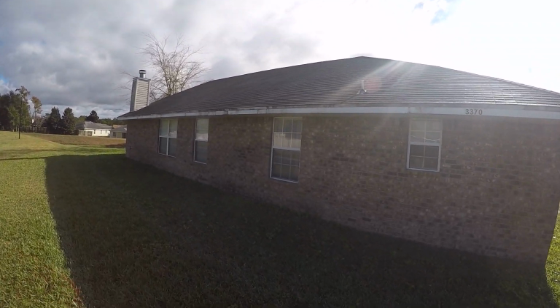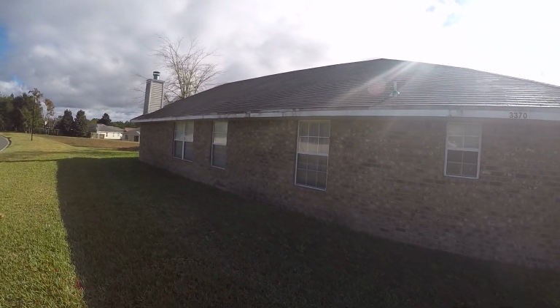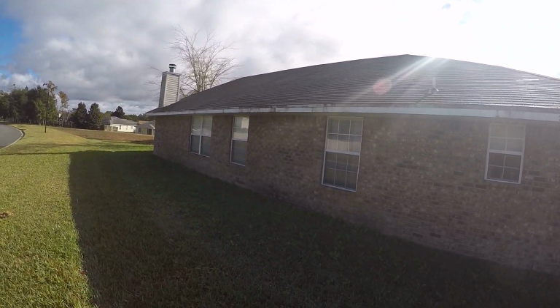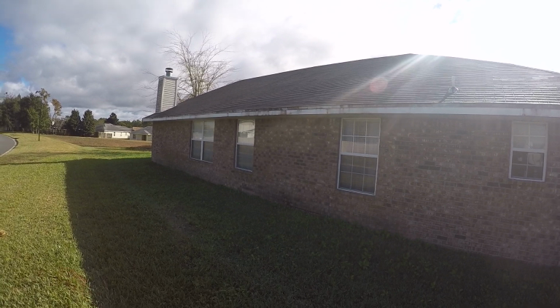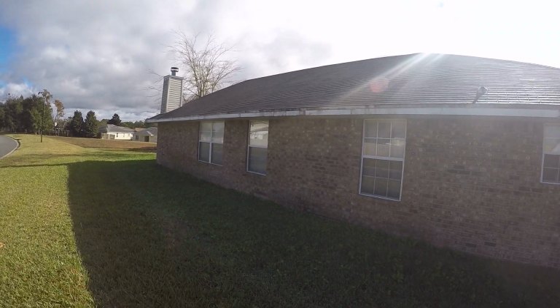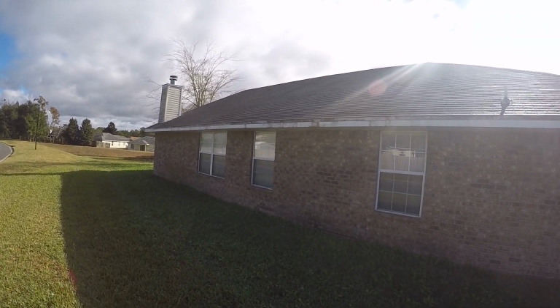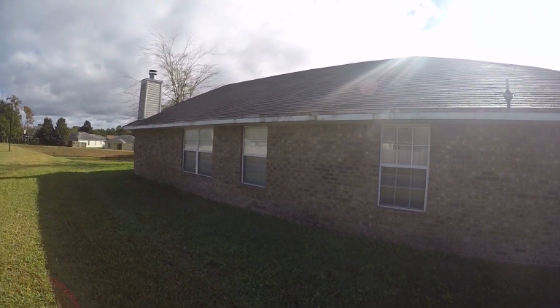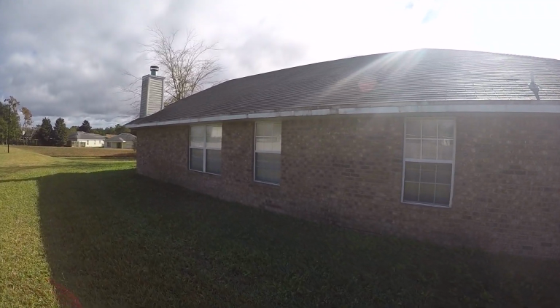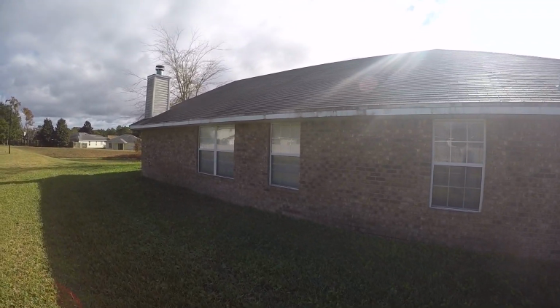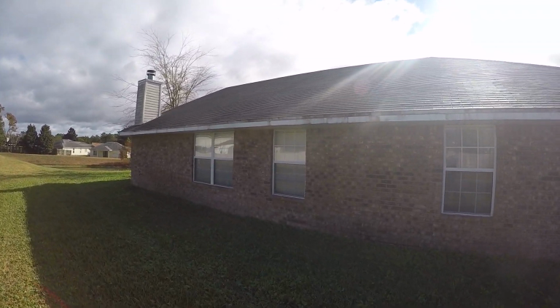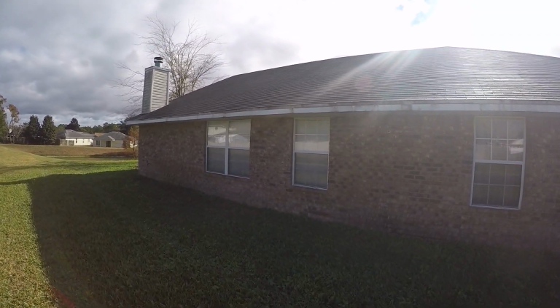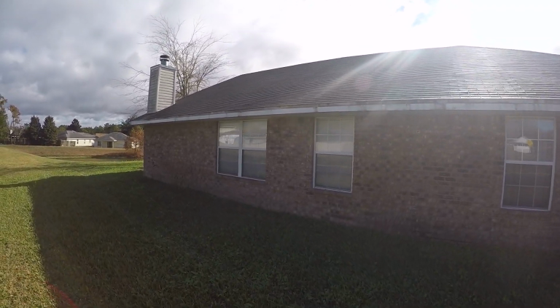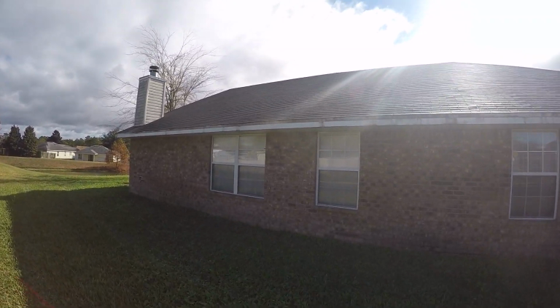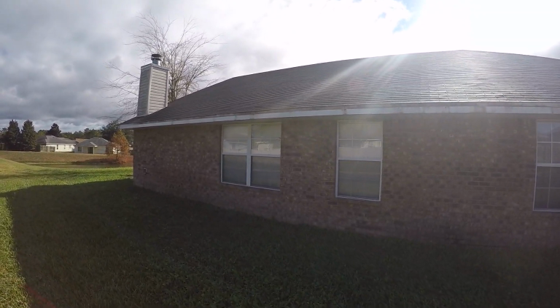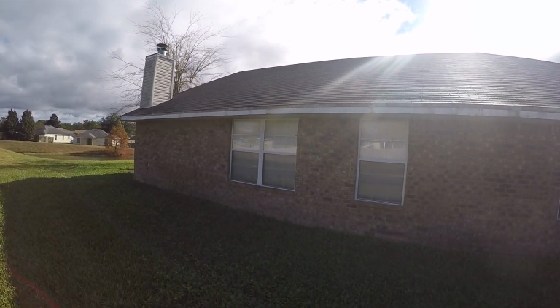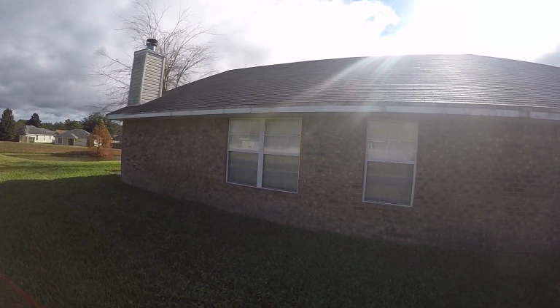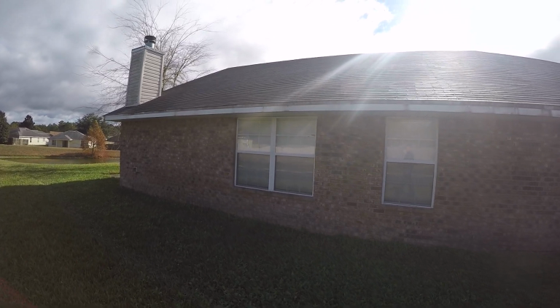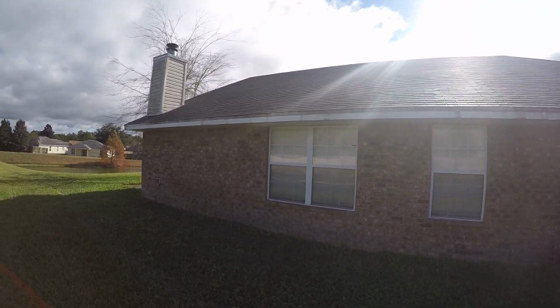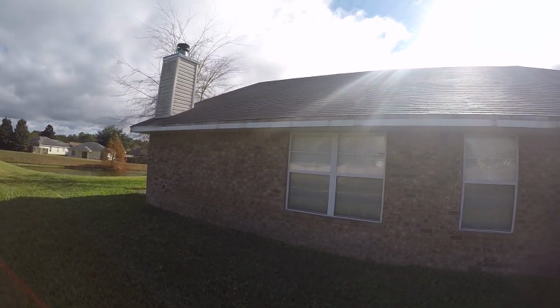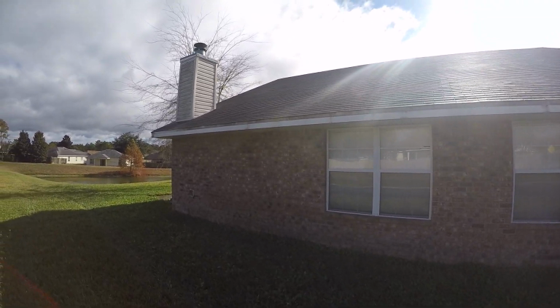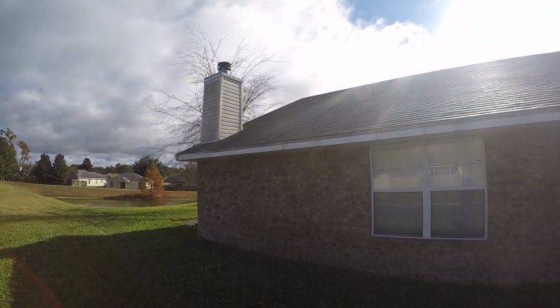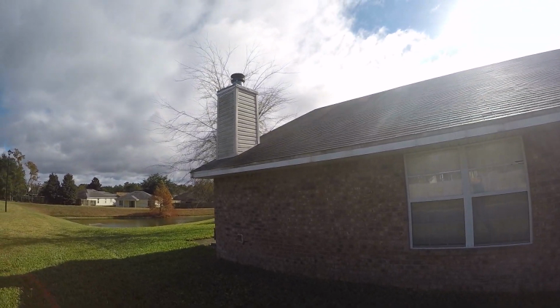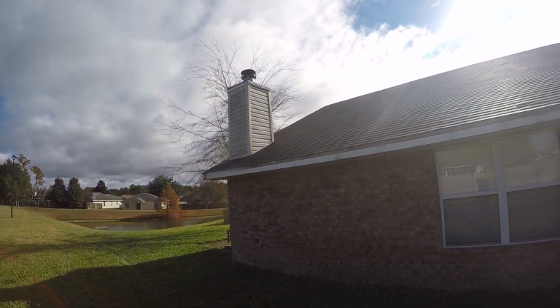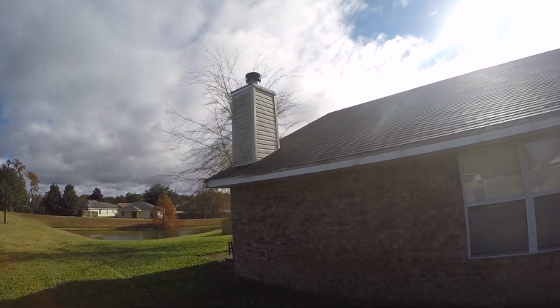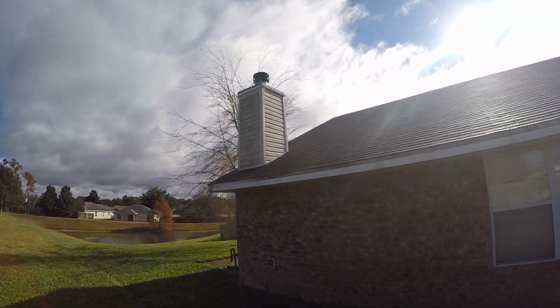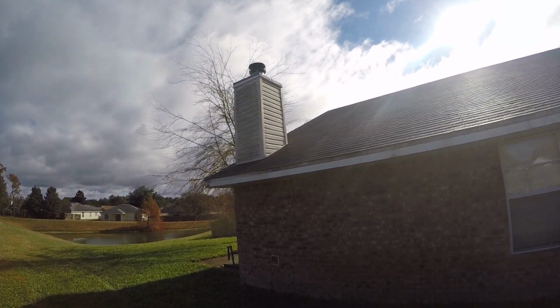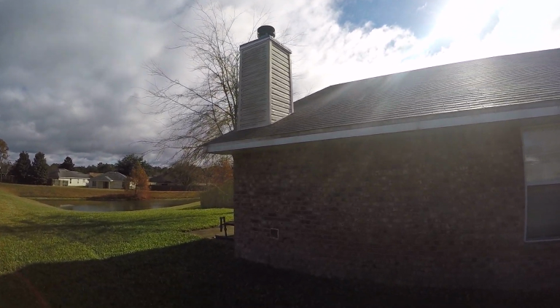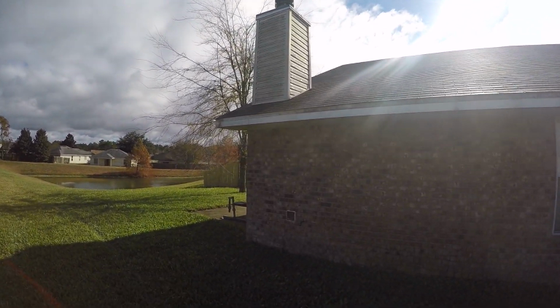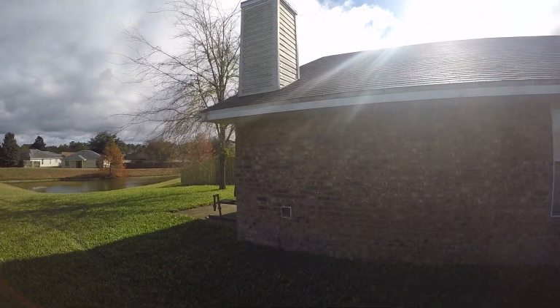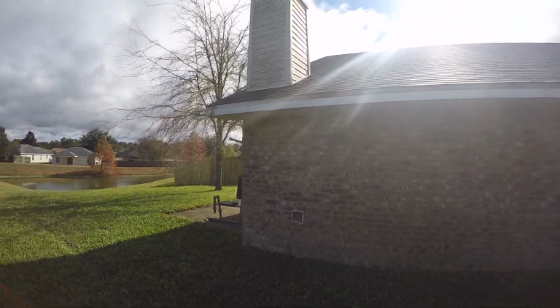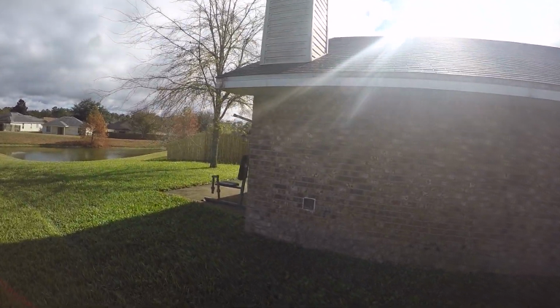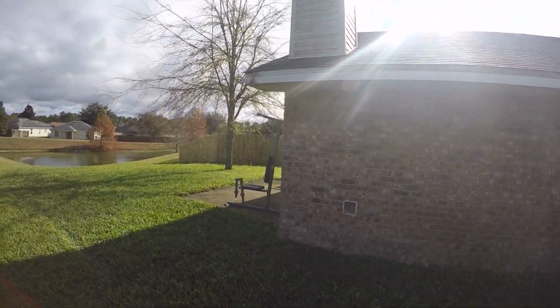Around the exterior, a good pressure washing will certainly make a big difference. It shouldn't cost much. Primarily the eaves and the chimney up here you can tell are pretty heavily mildewed.